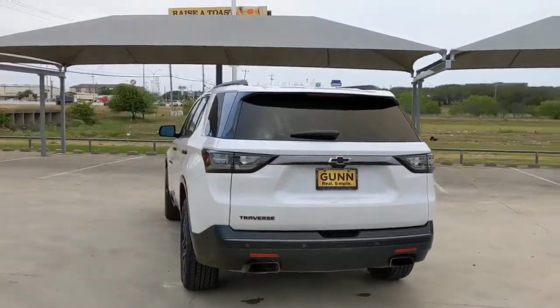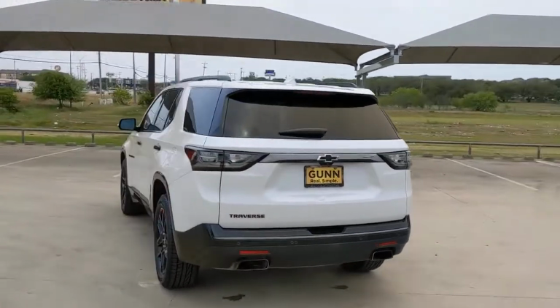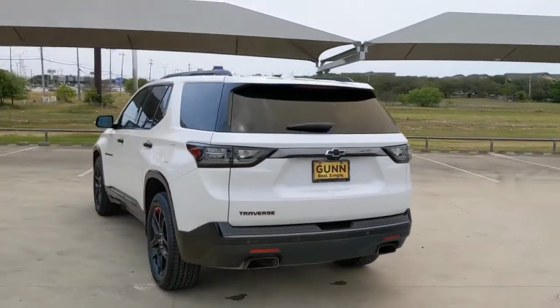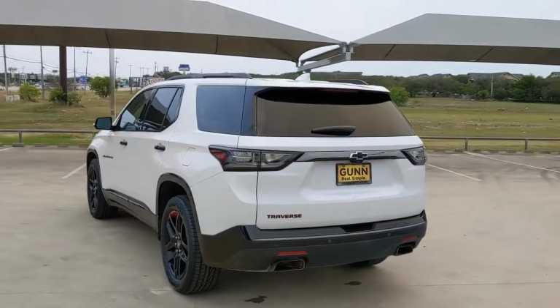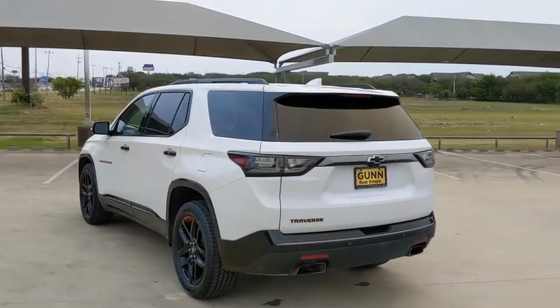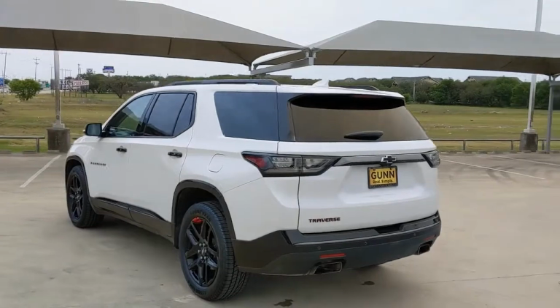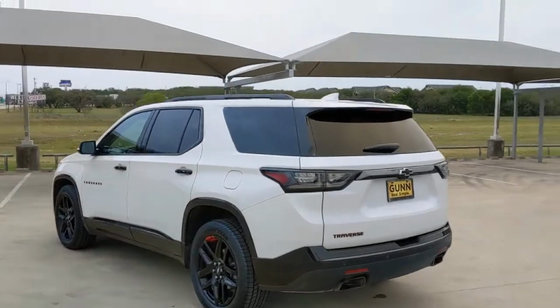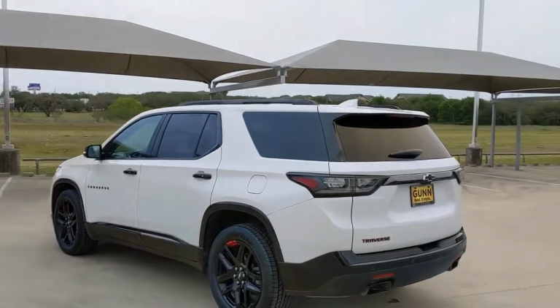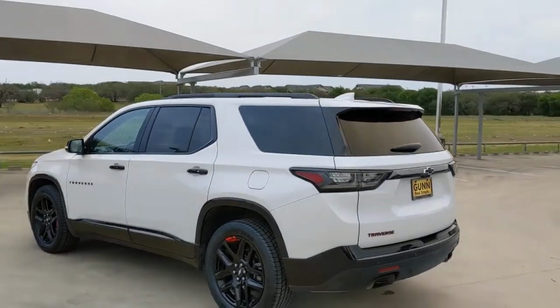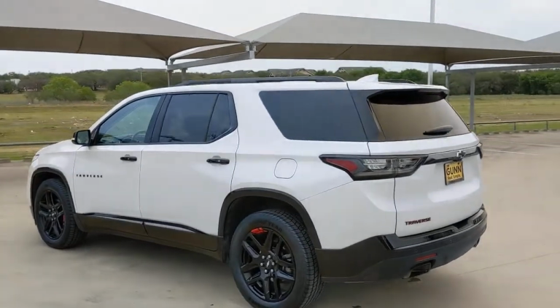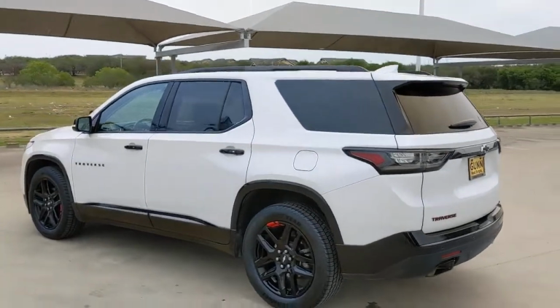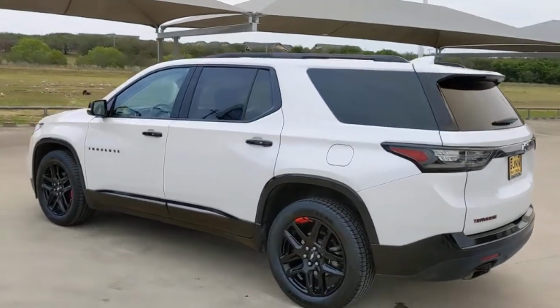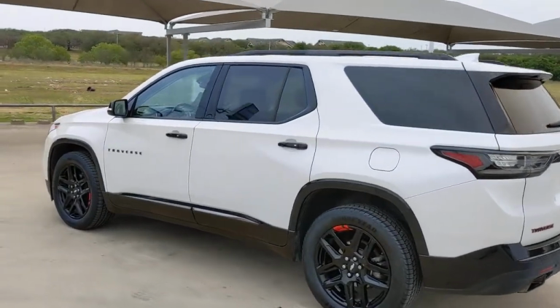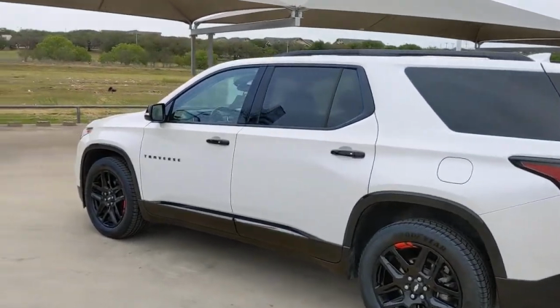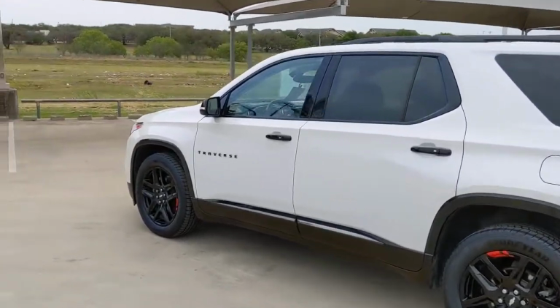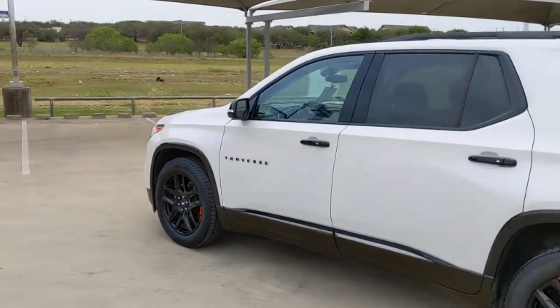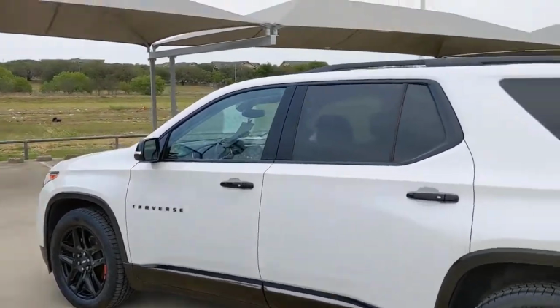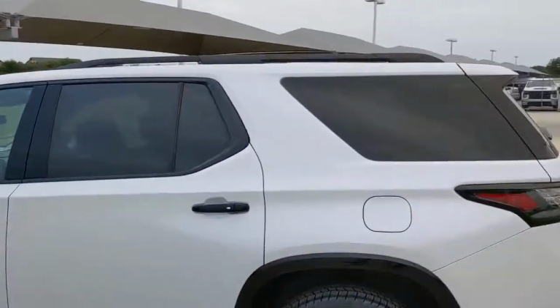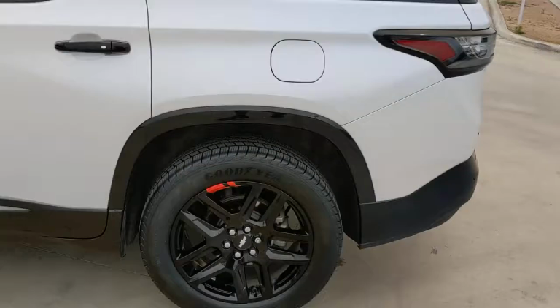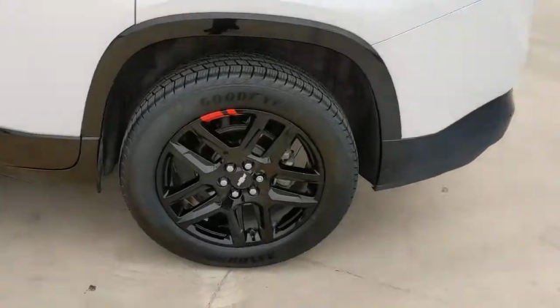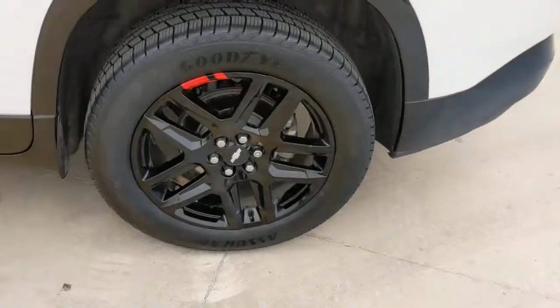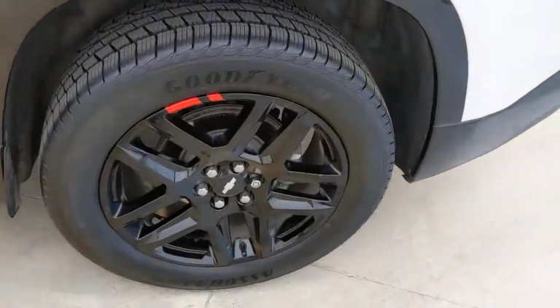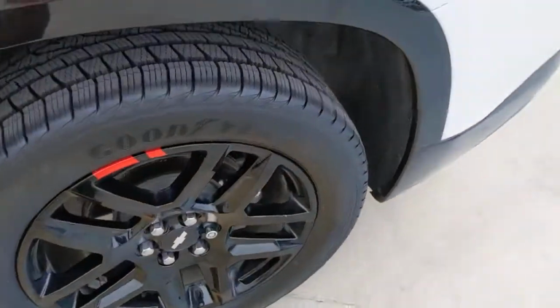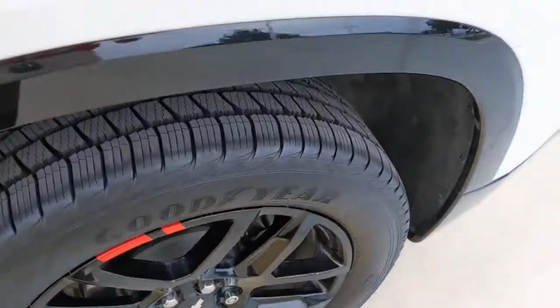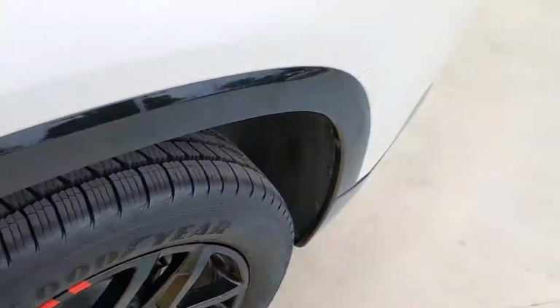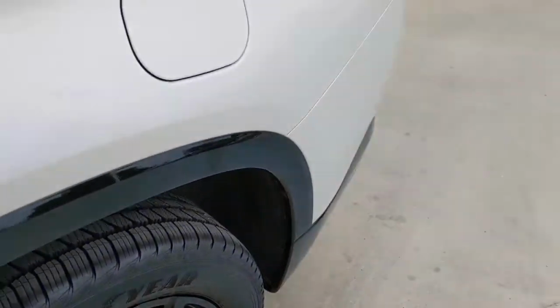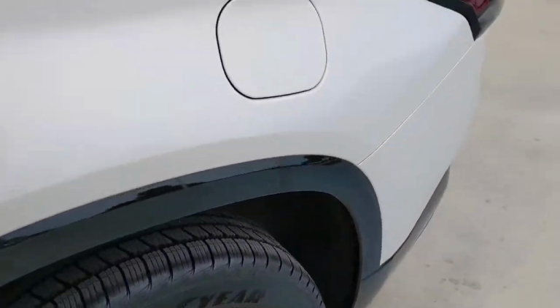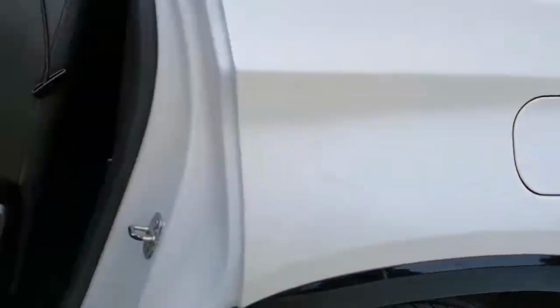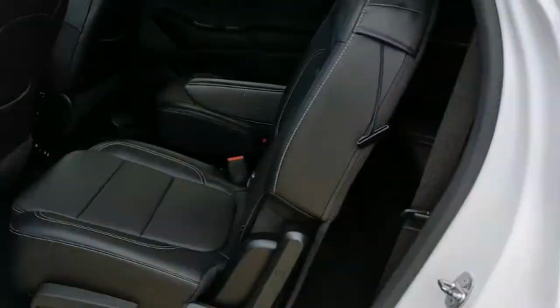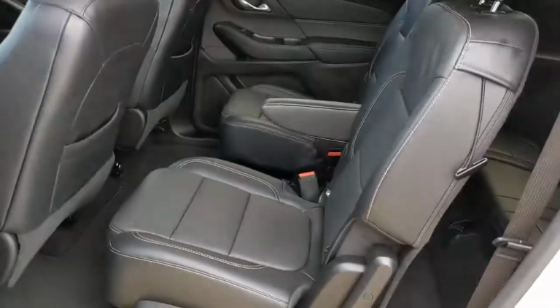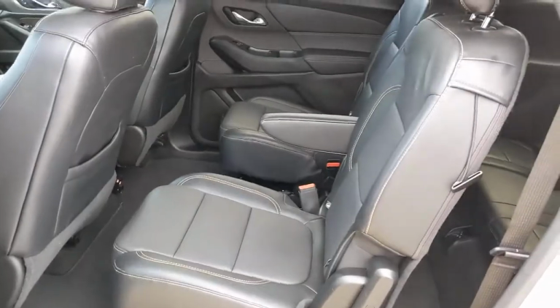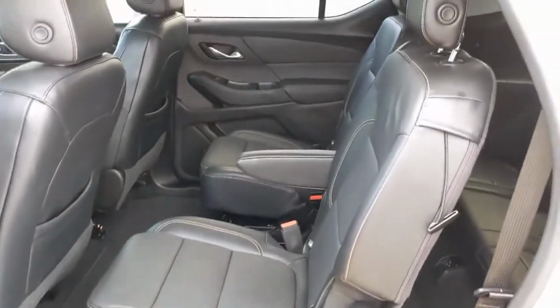Navigation system, keyless entry, power passenger seat, heated mirrors, satellite radio, premium sound system, cooled front seat, power liftgate, heated rear seat, and fog lamps.